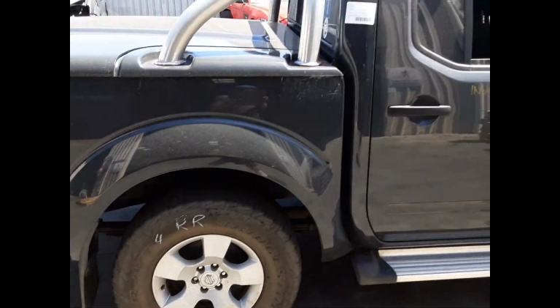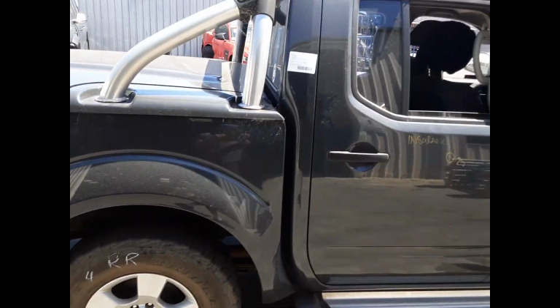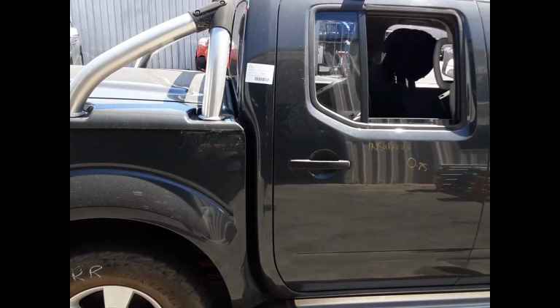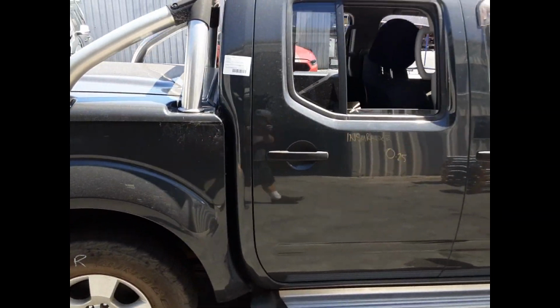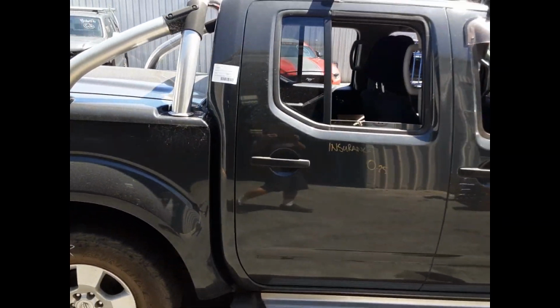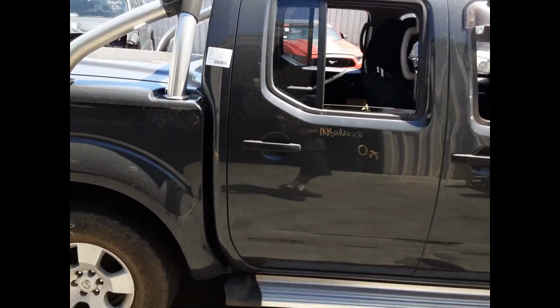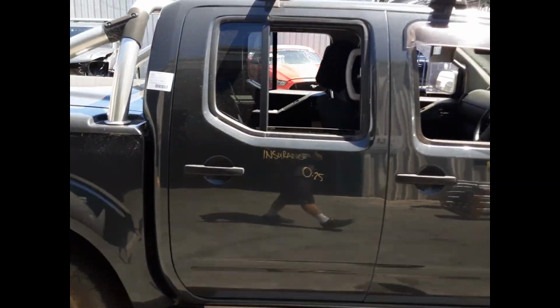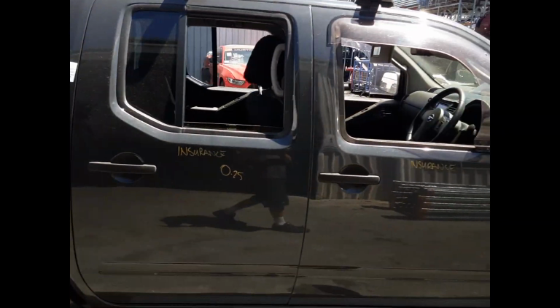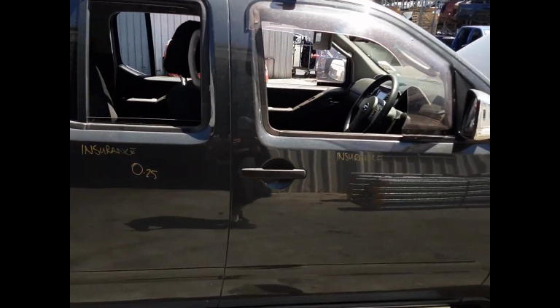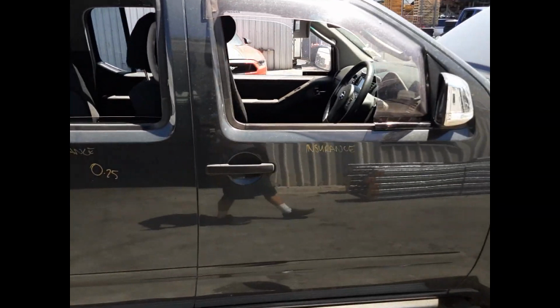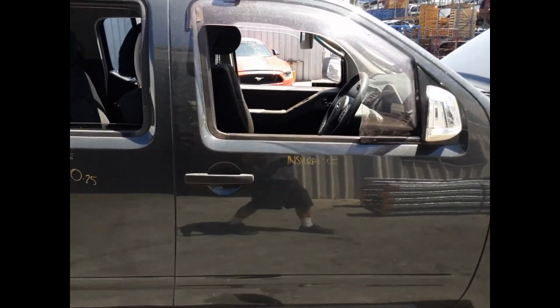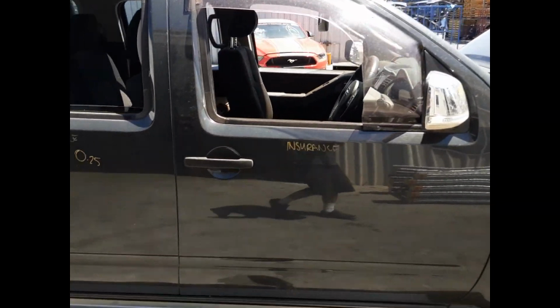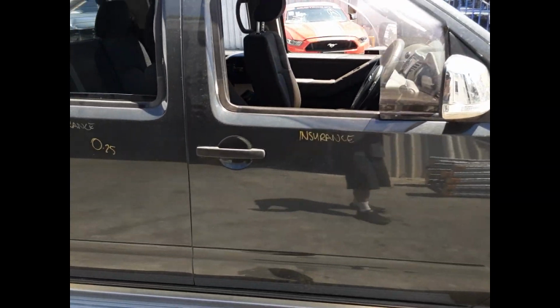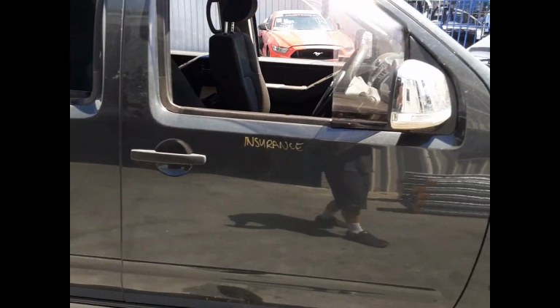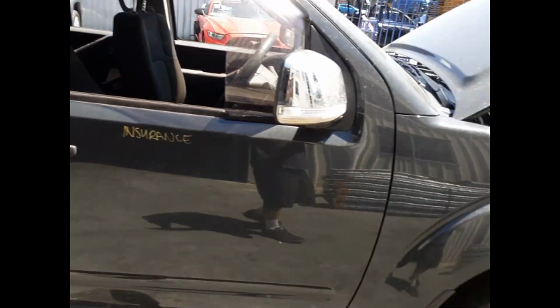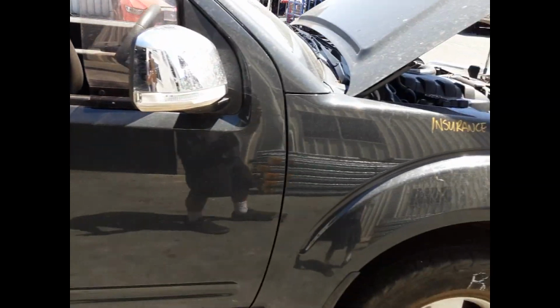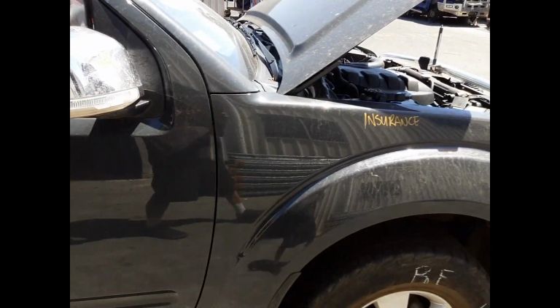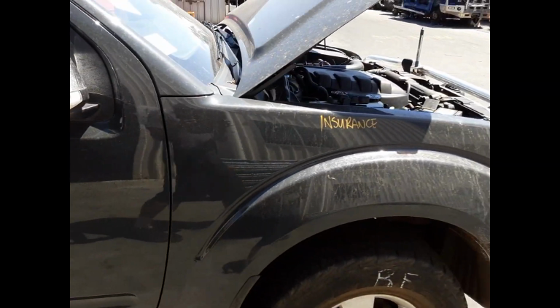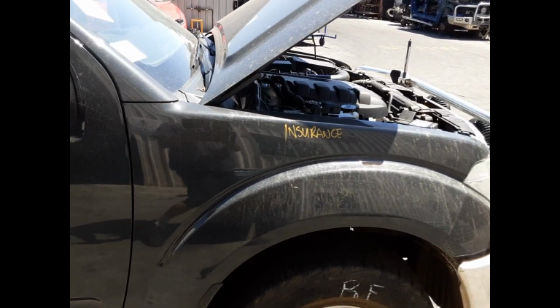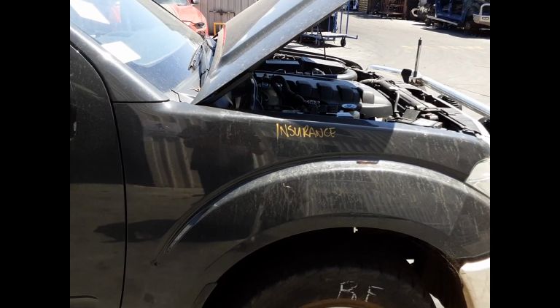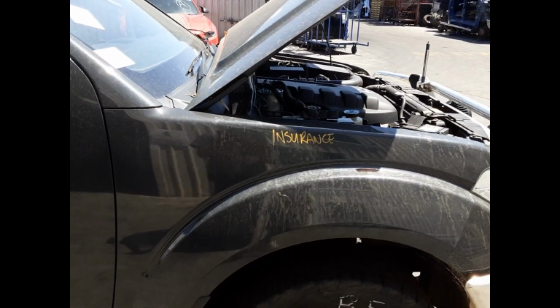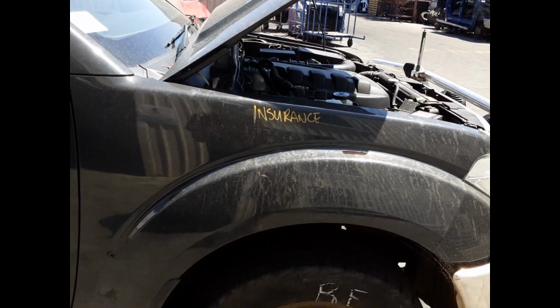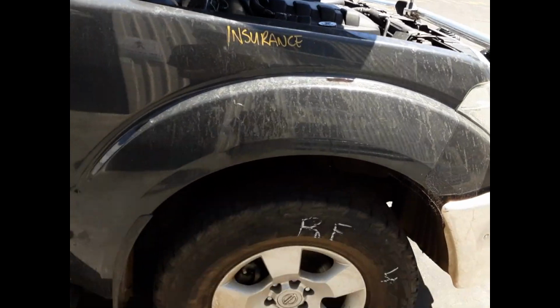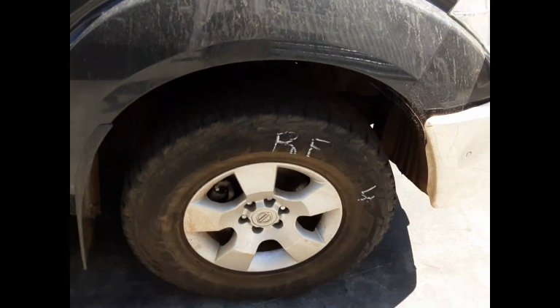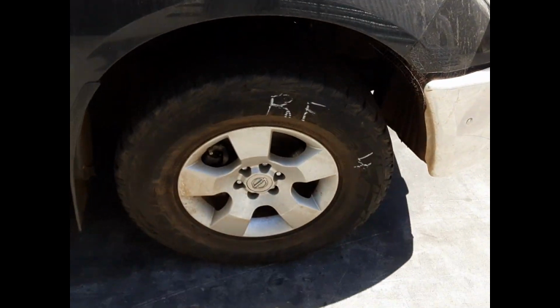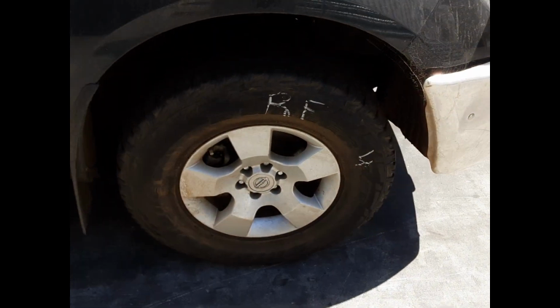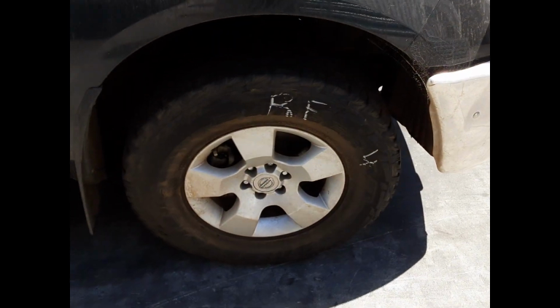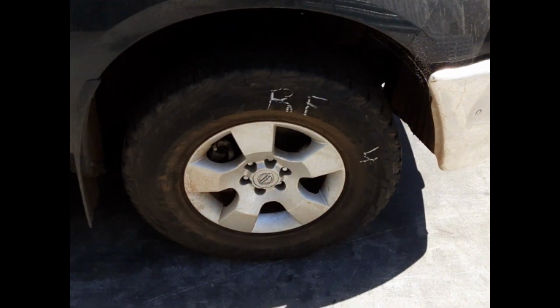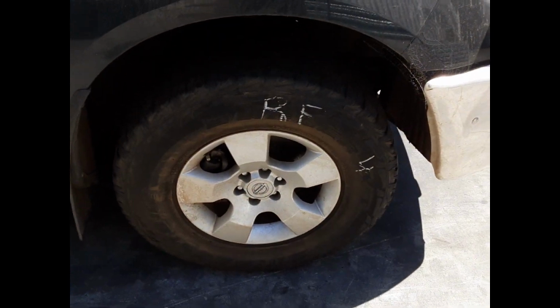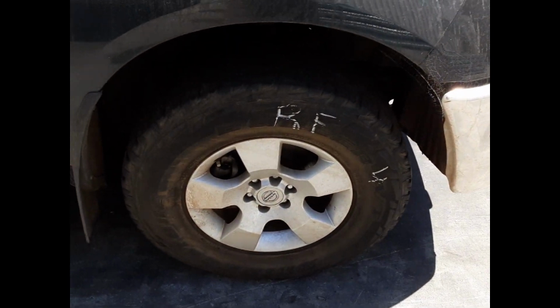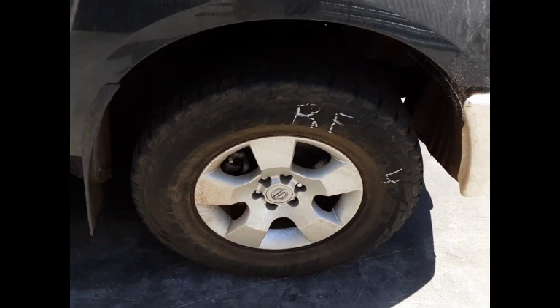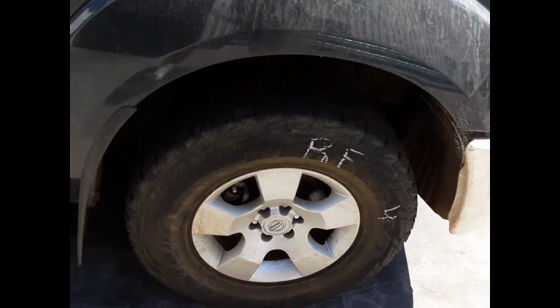Right rear door has one small dent. Right front door appears to have no damage. Right guard appears to have no damage, and a right front 16-inch factory alloy mag with a good tyre.